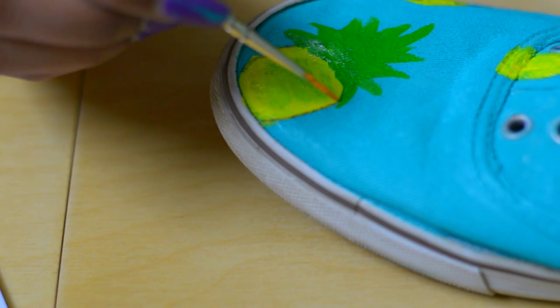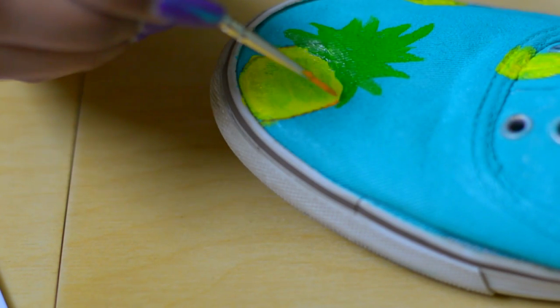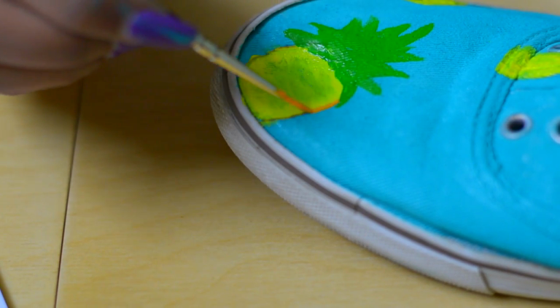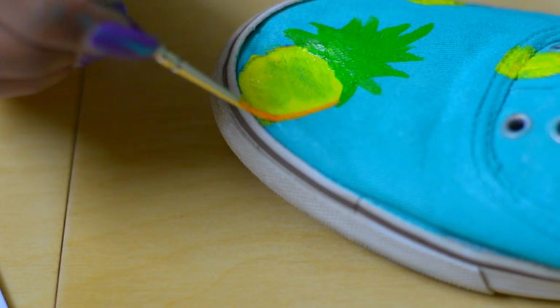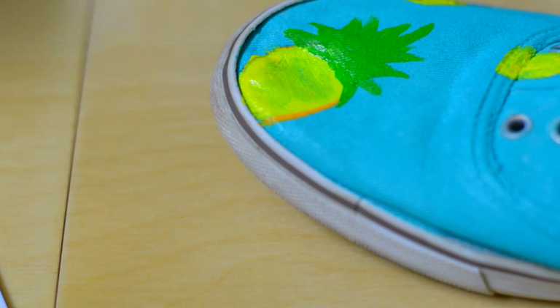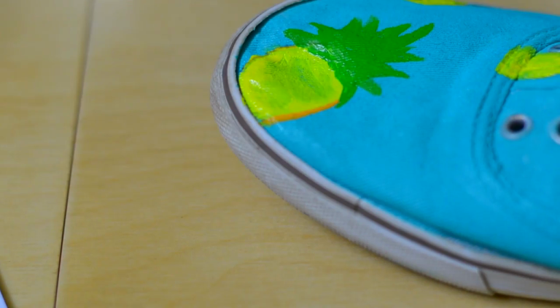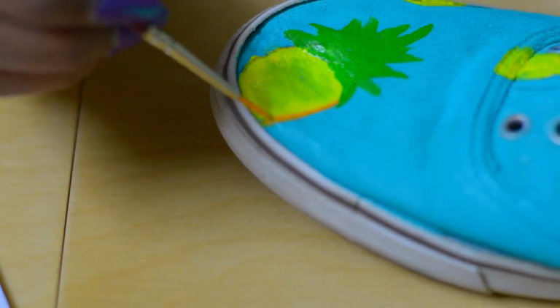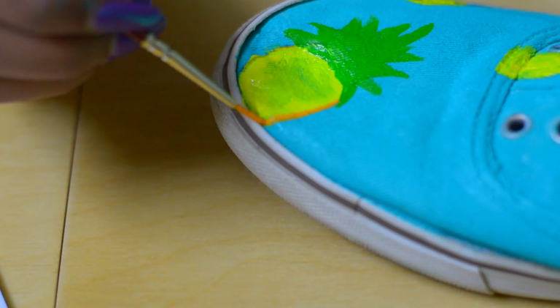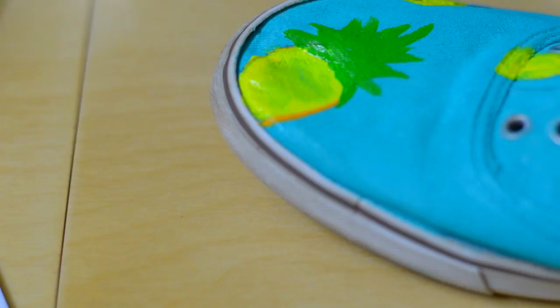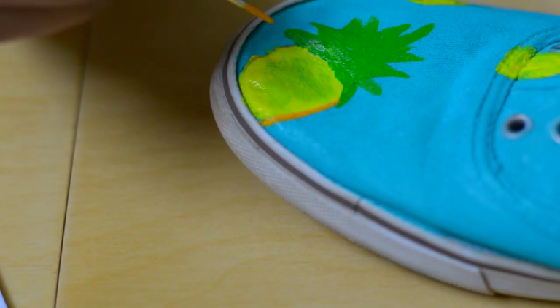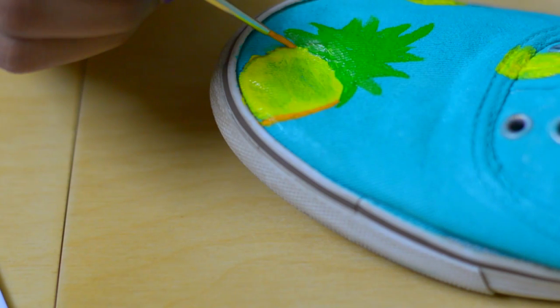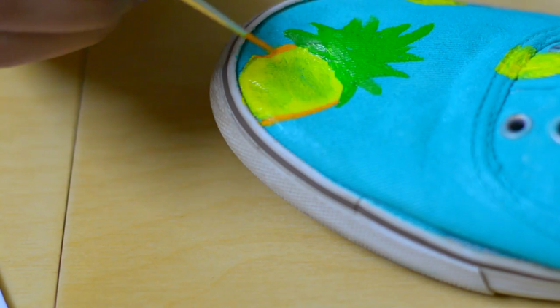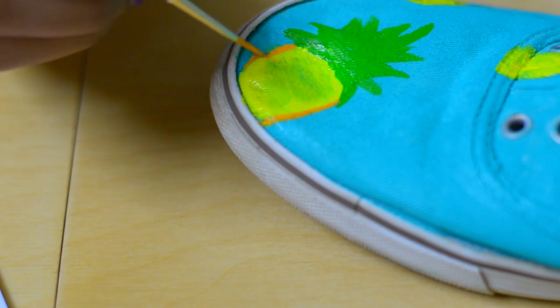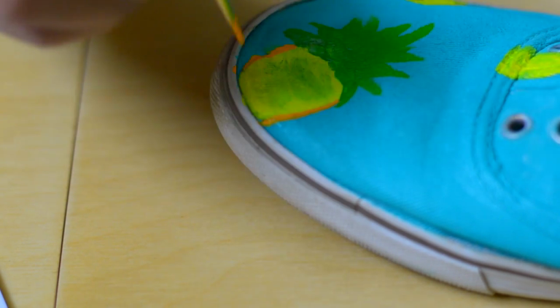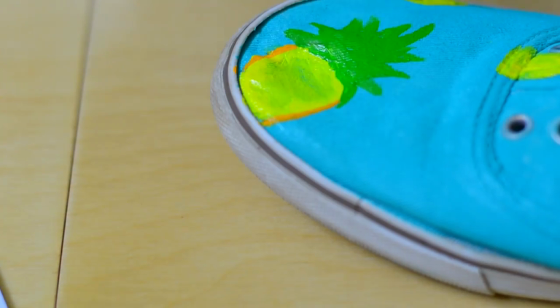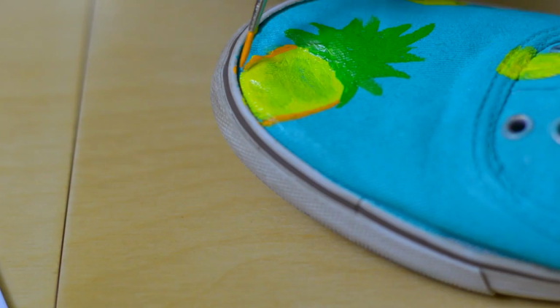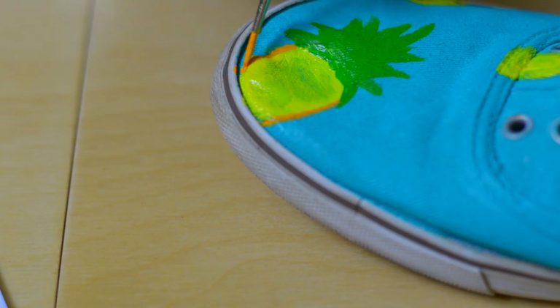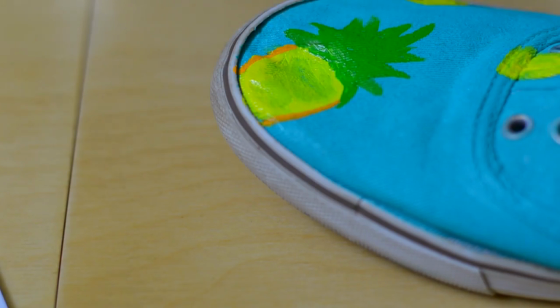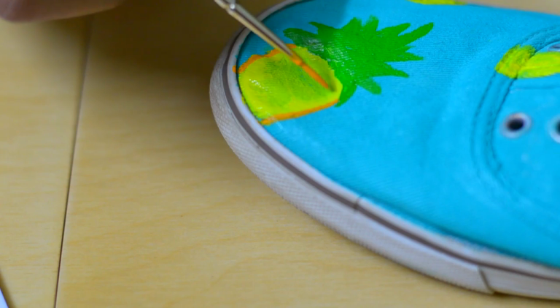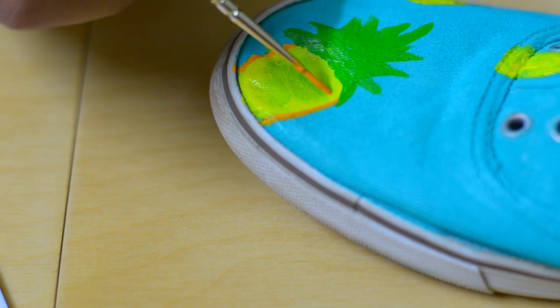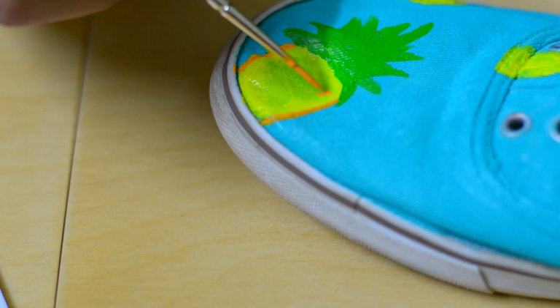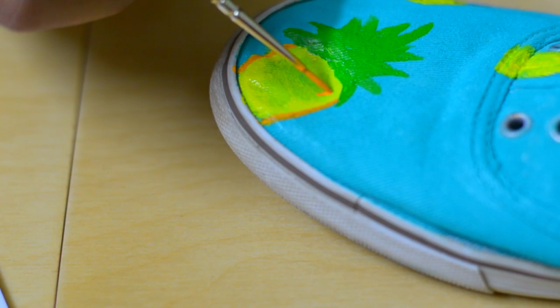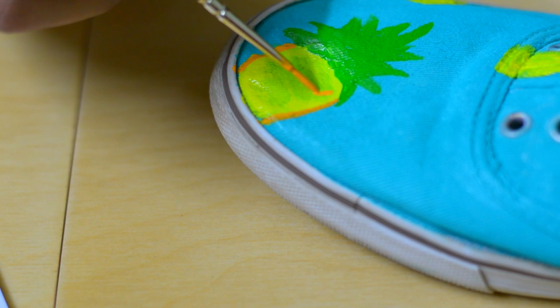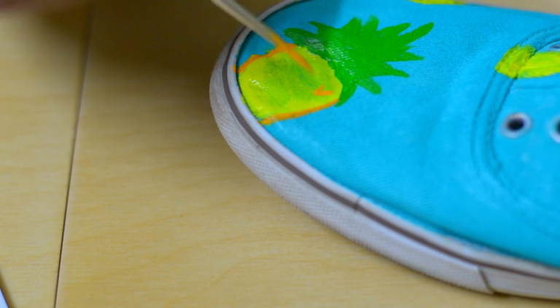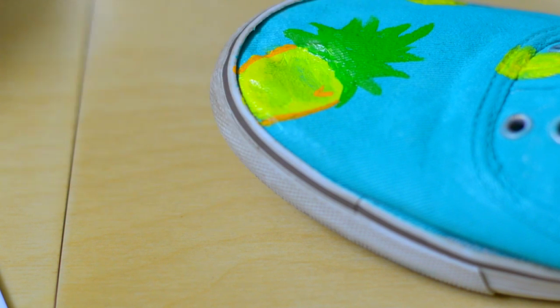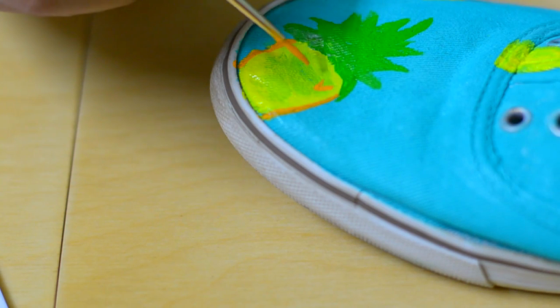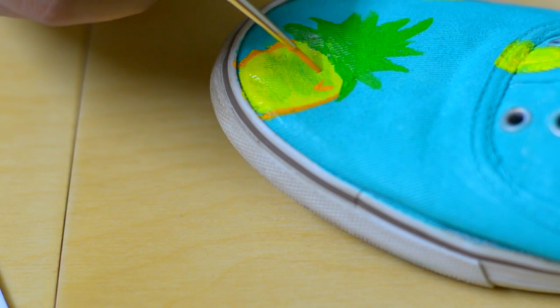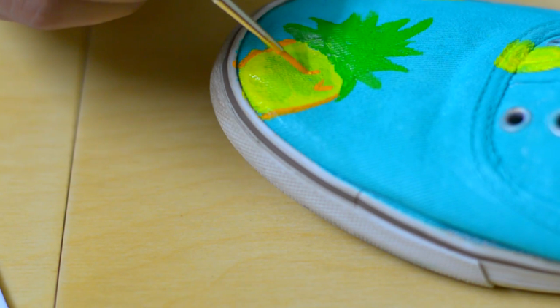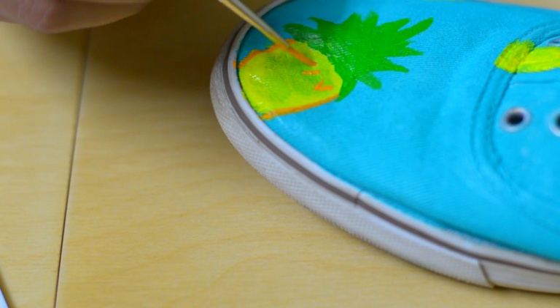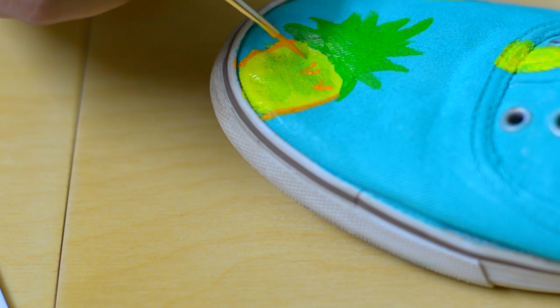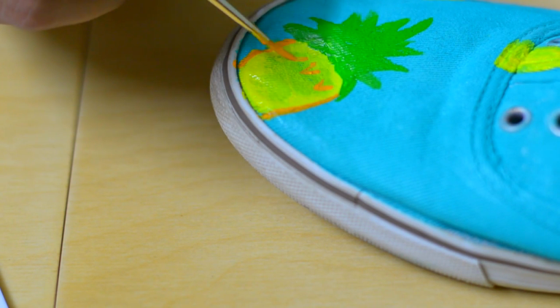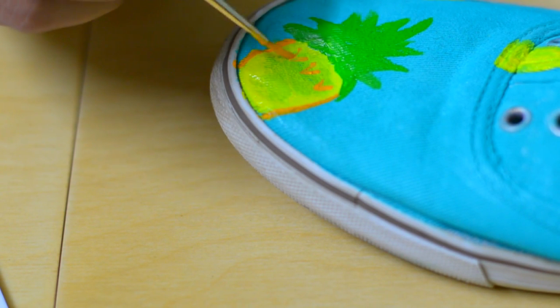Now to define the pineapple, I am giving it a border with orange, and for the texture, I am going to paint the letter V like so.